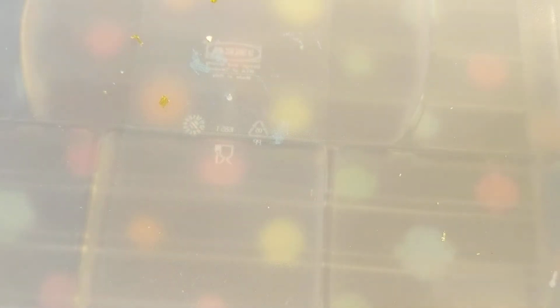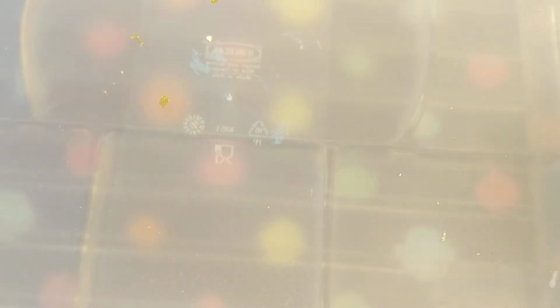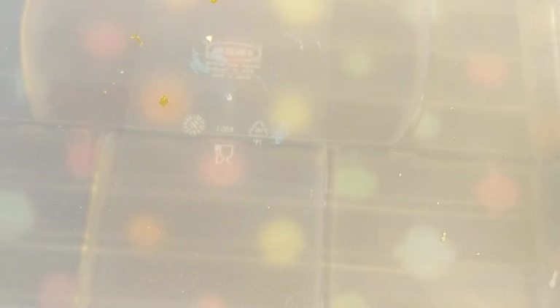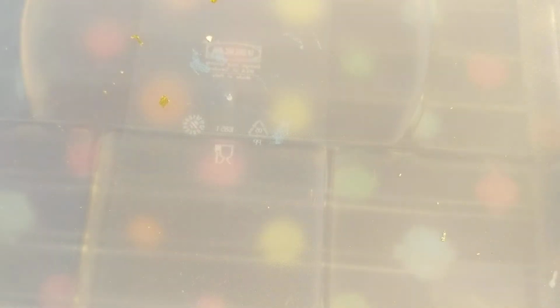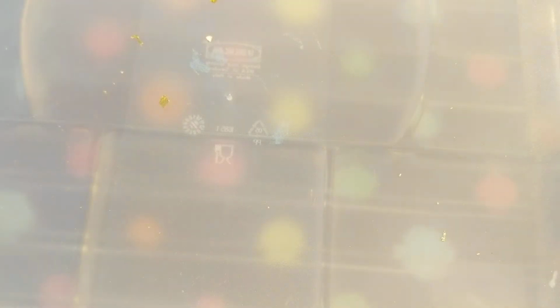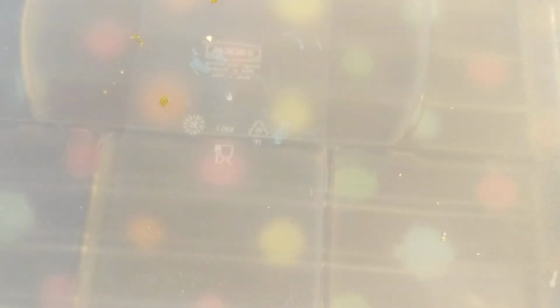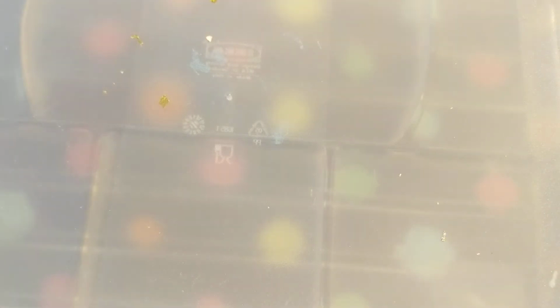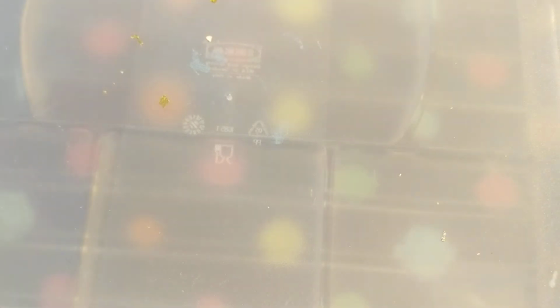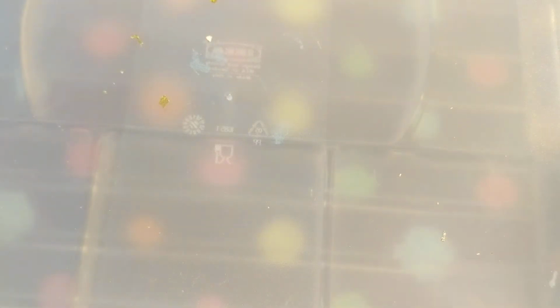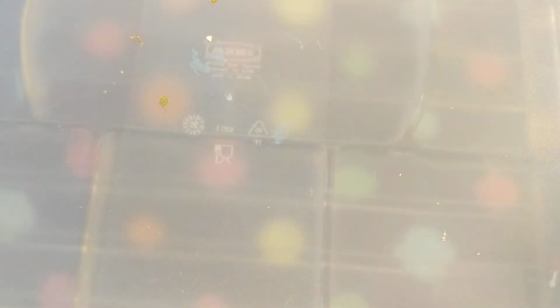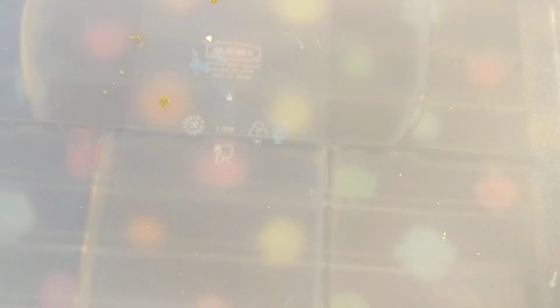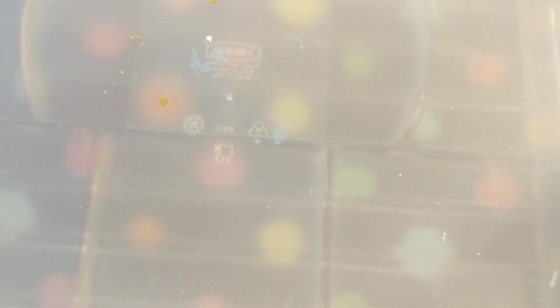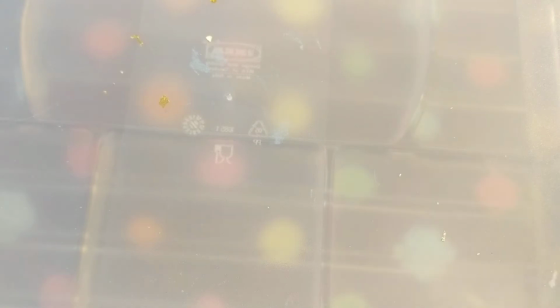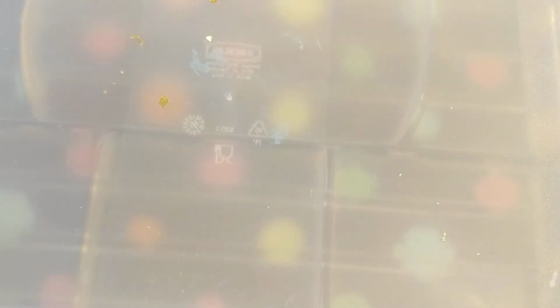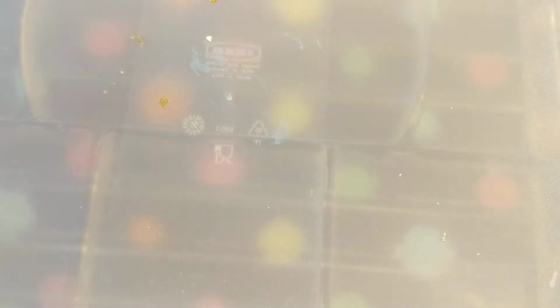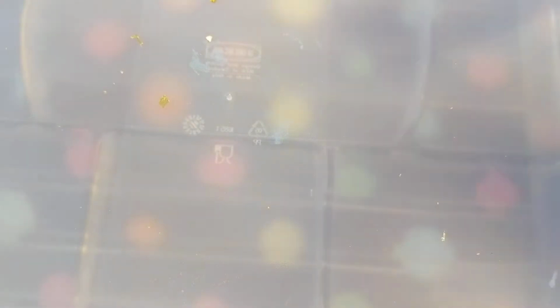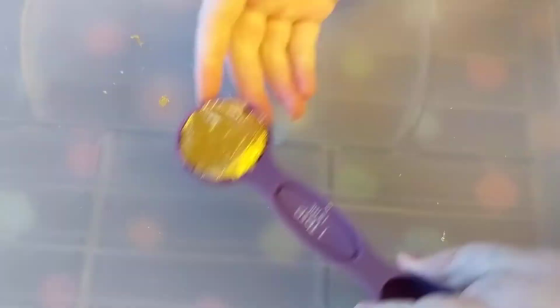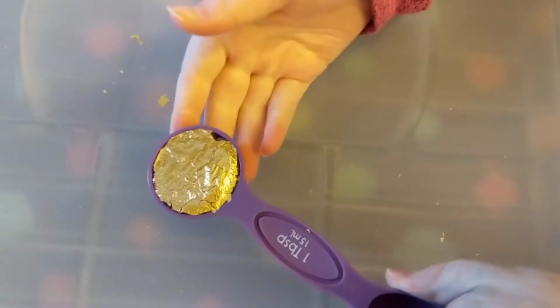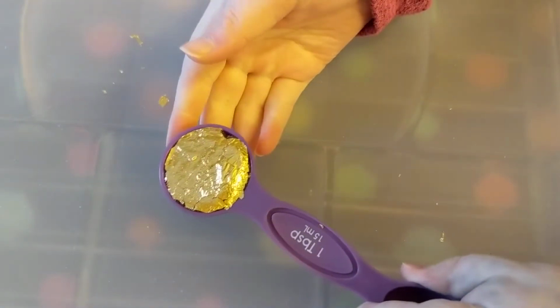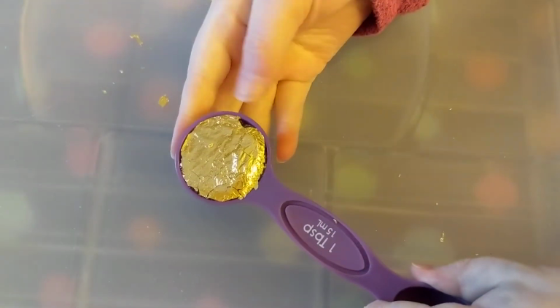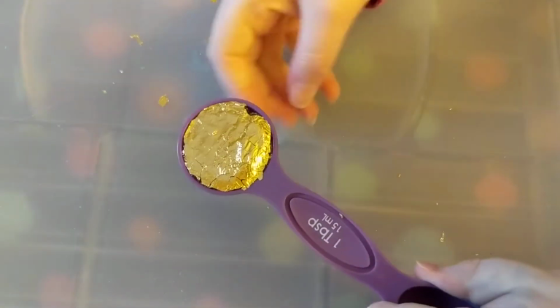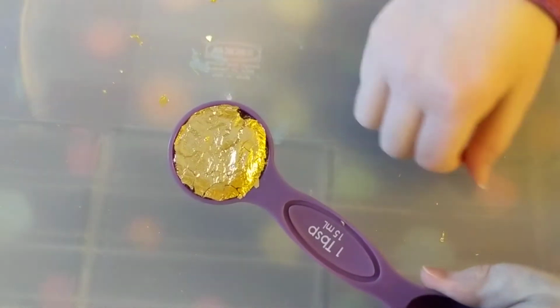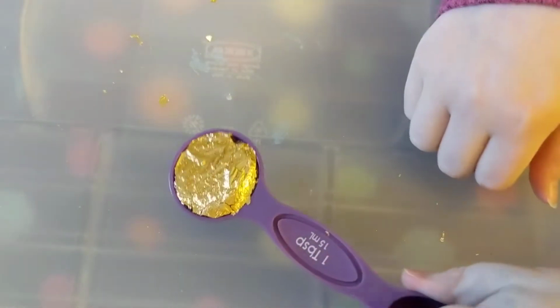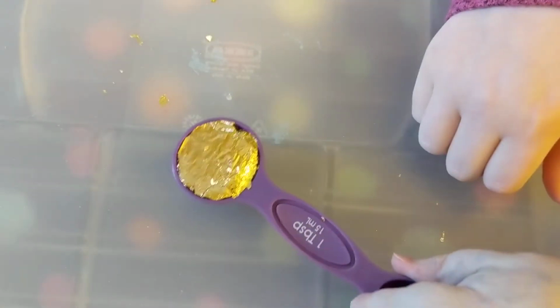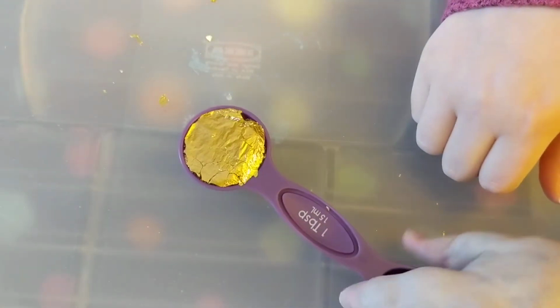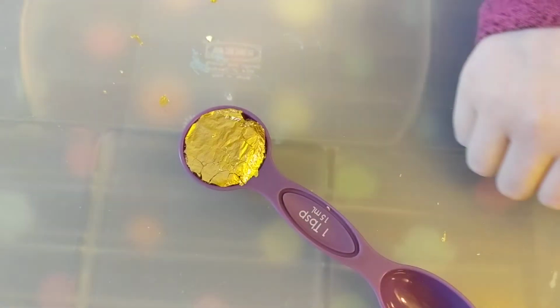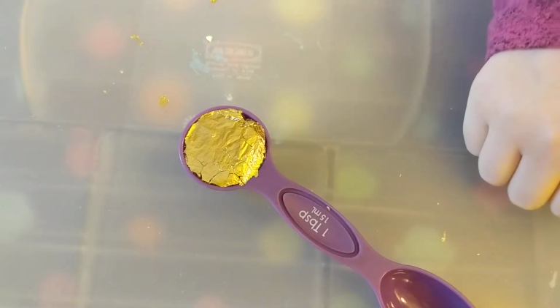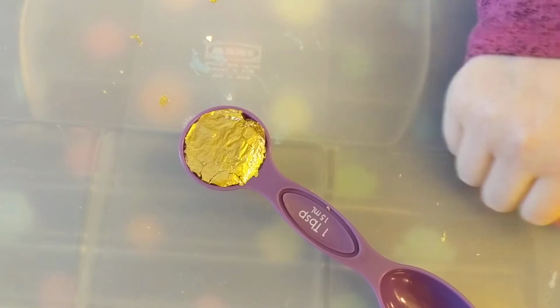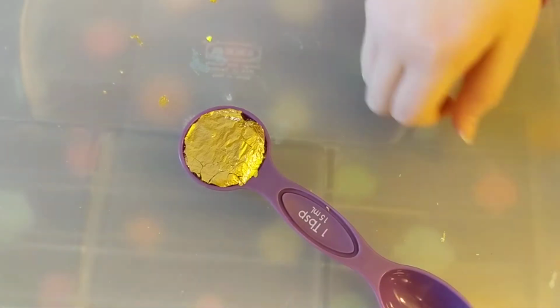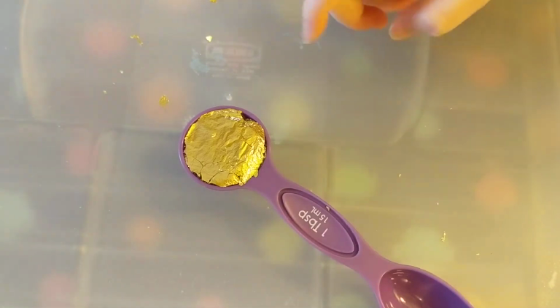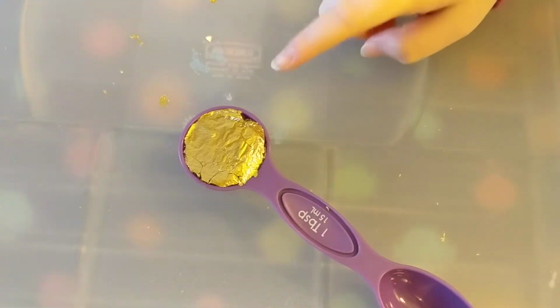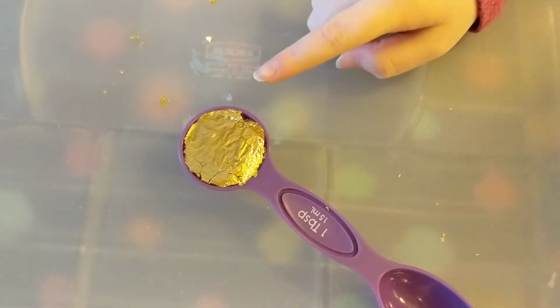Hey everyone, it's Pearl Jellyfish. You'll never guess what I just found — a tablespoon of gold. Isn't that amazing?